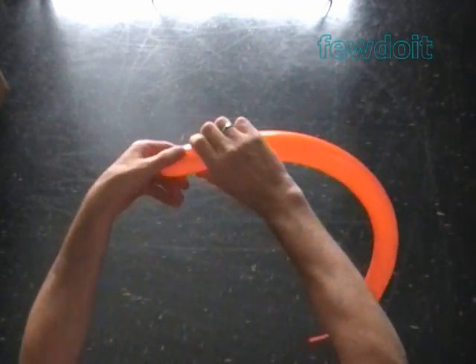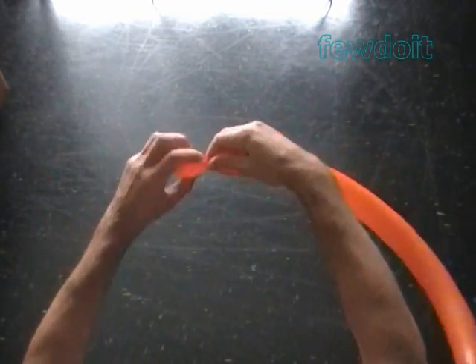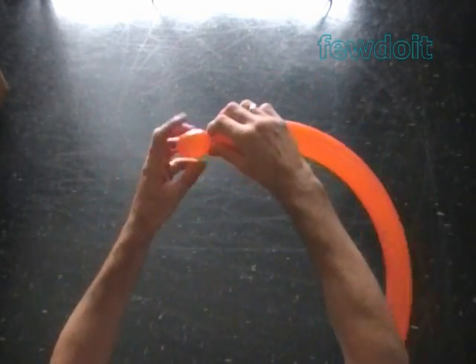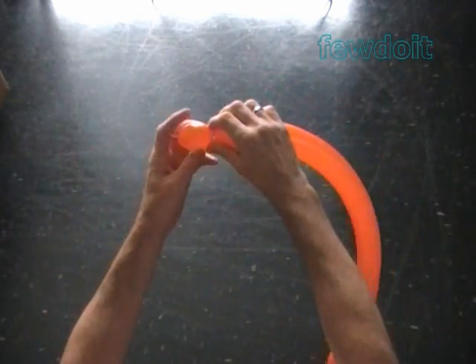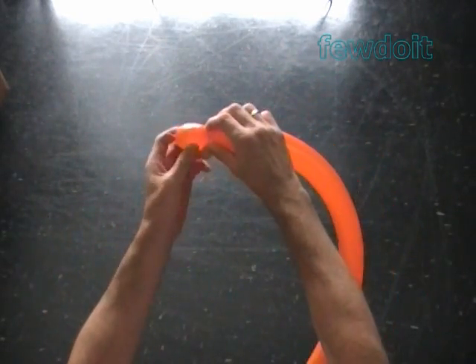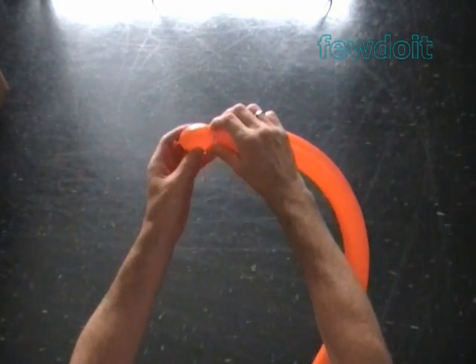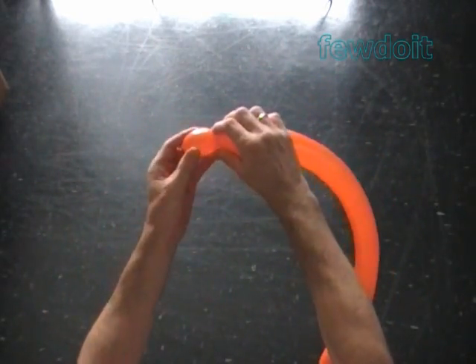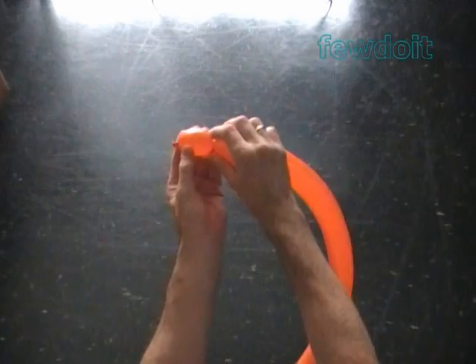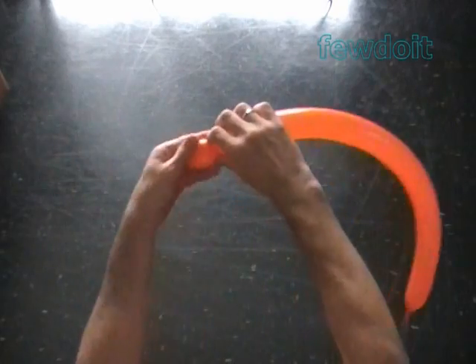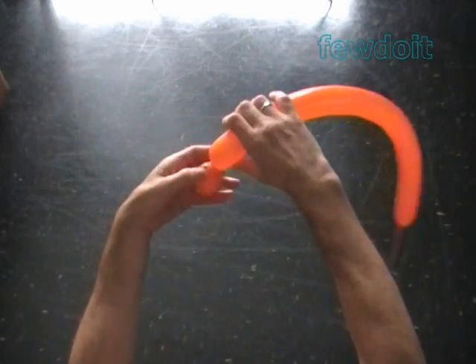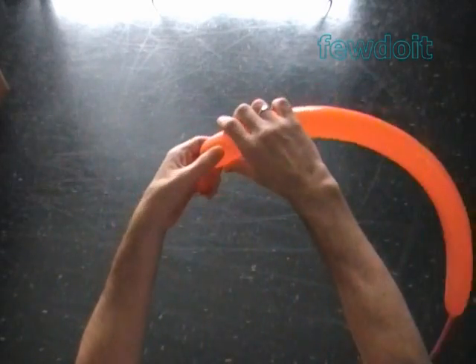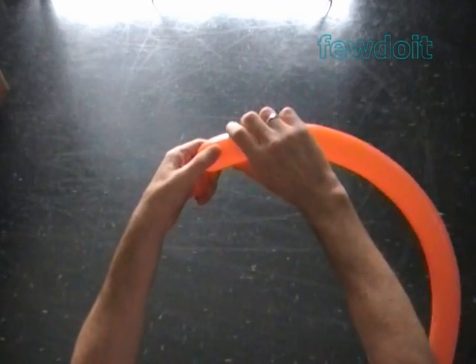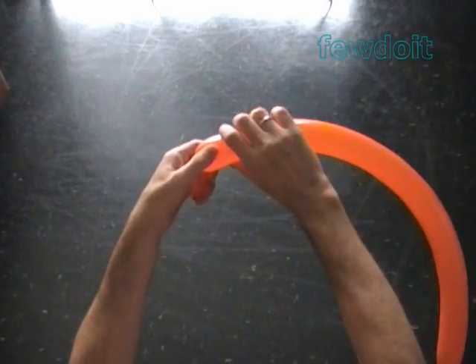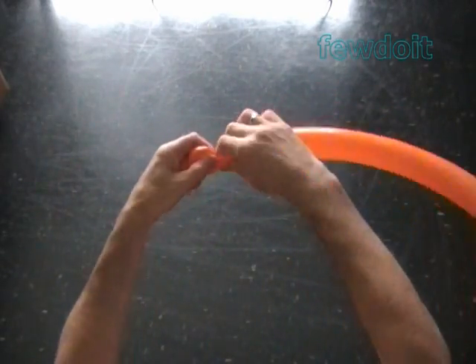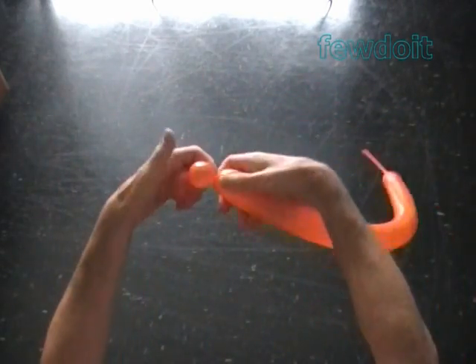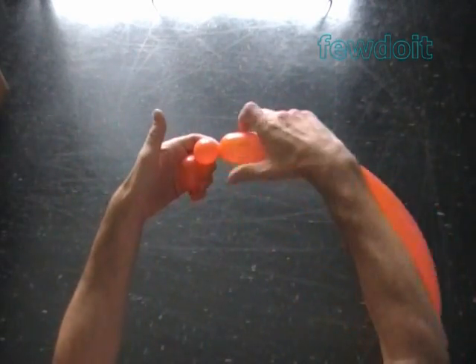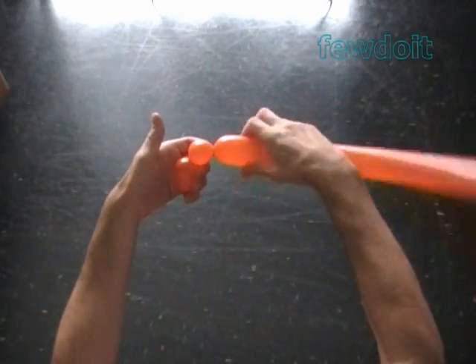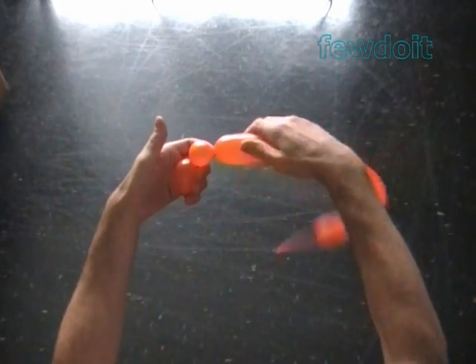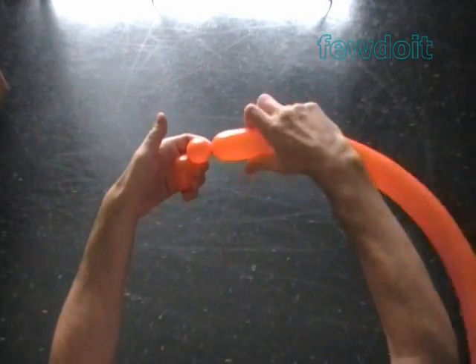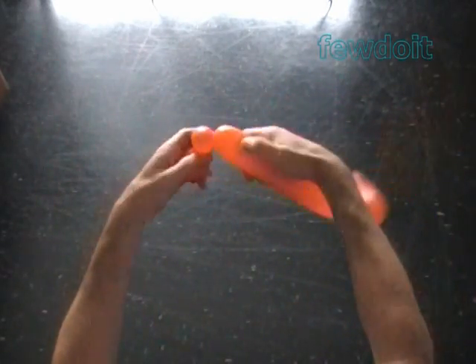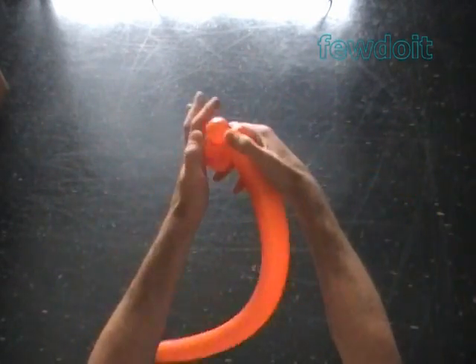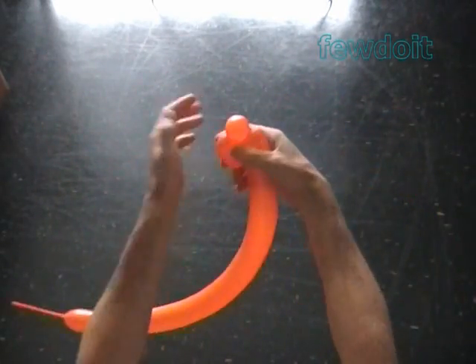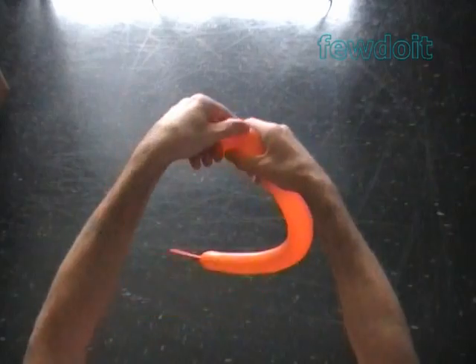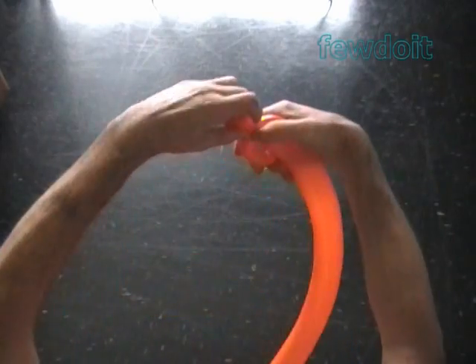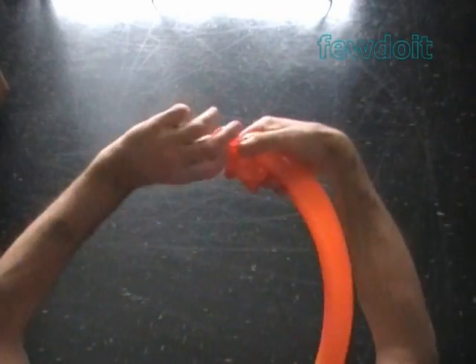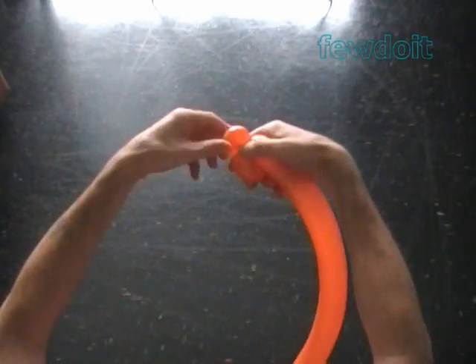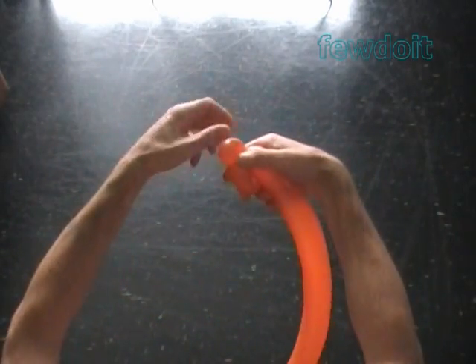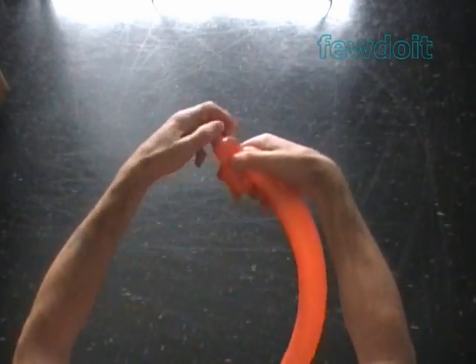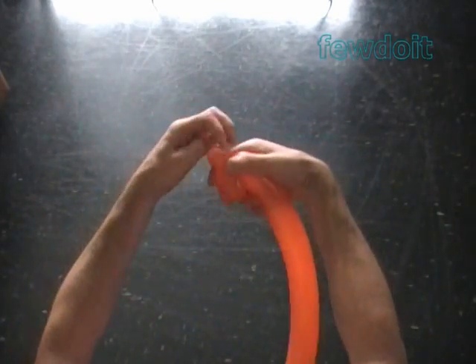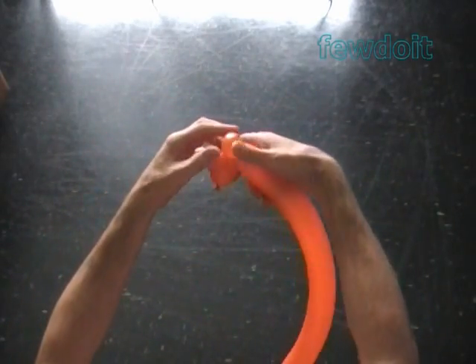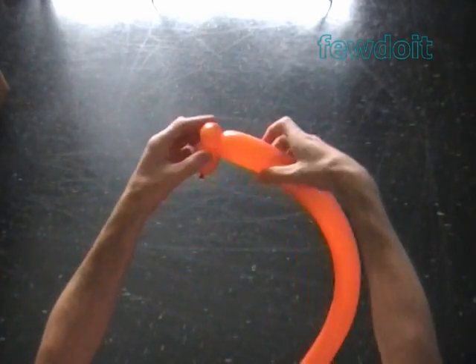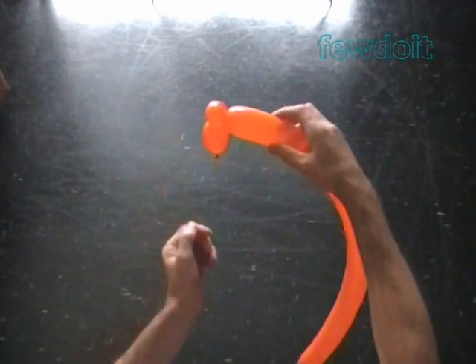Twist the first about 2 inch bubble. Twist the second soft about 1 inch bubble. Lock both ends of the second bubble in one lock twist.